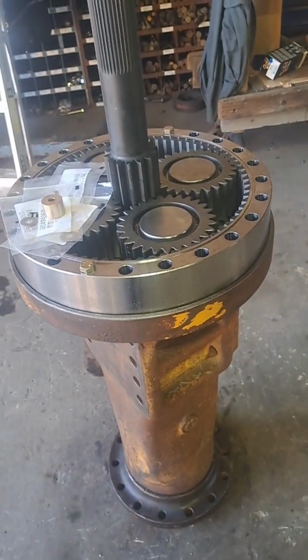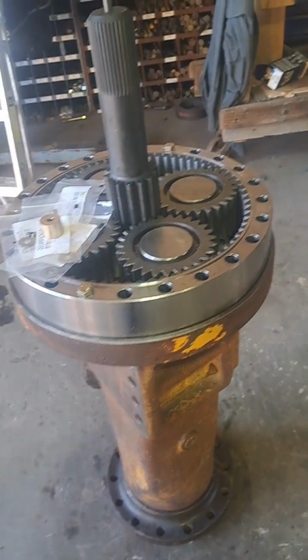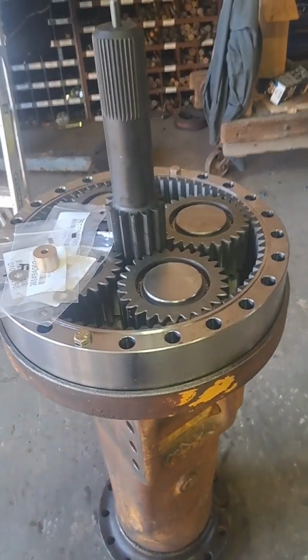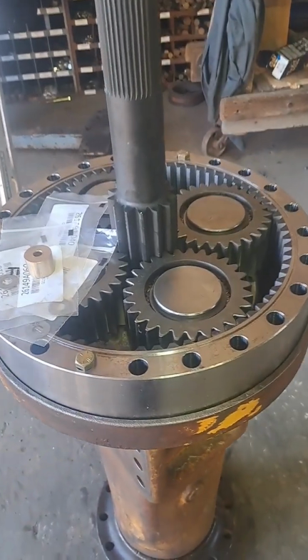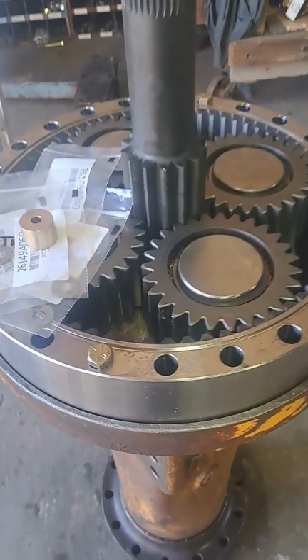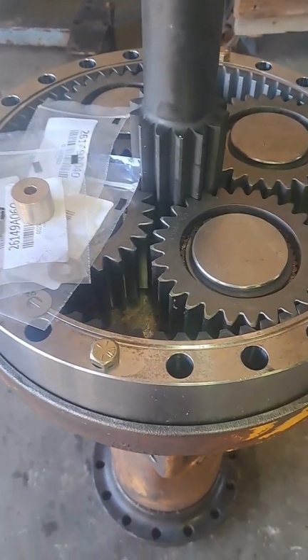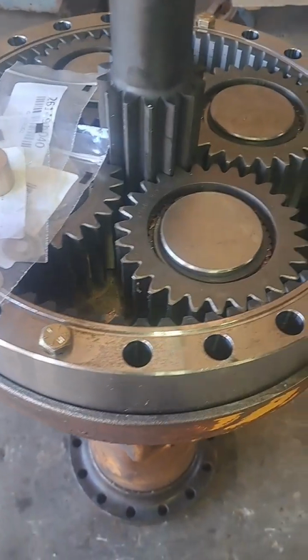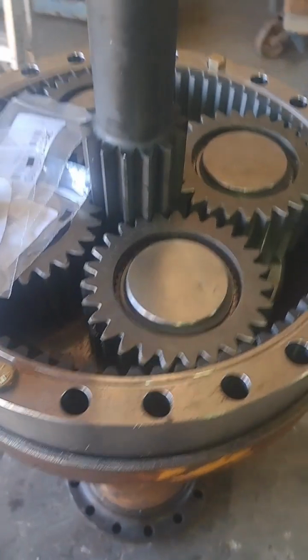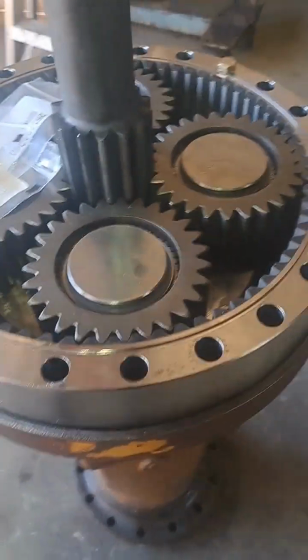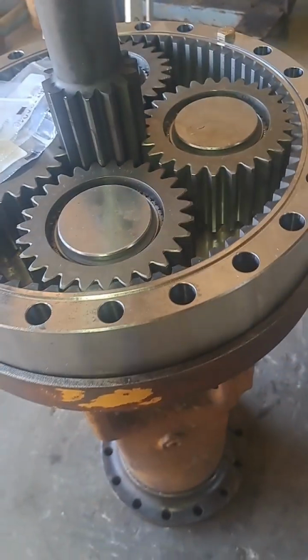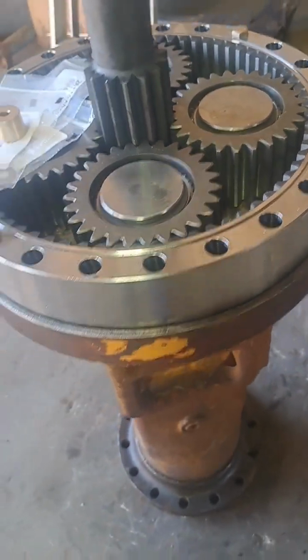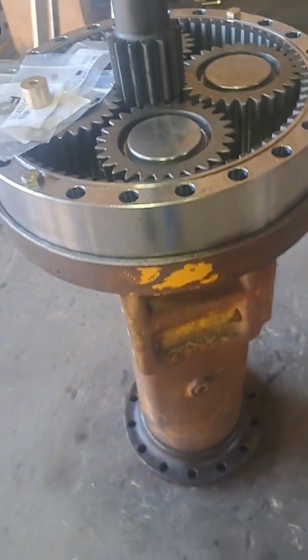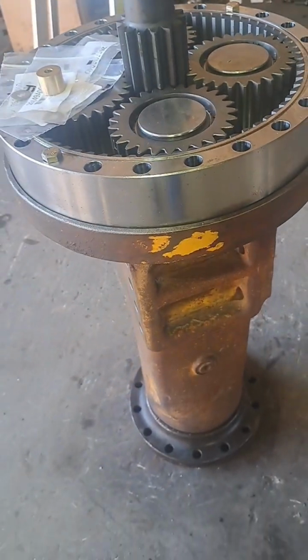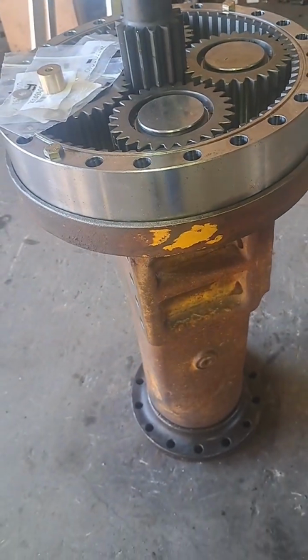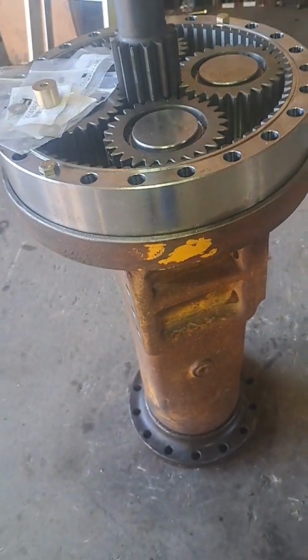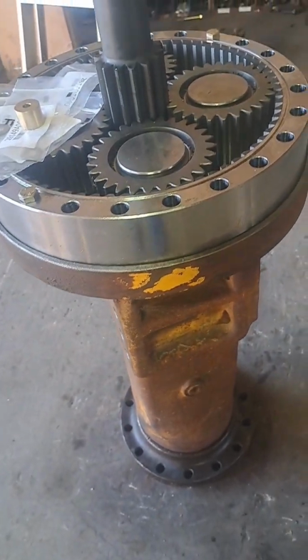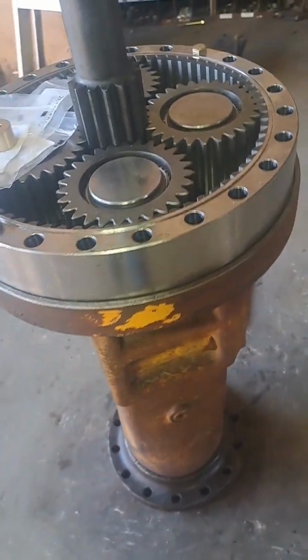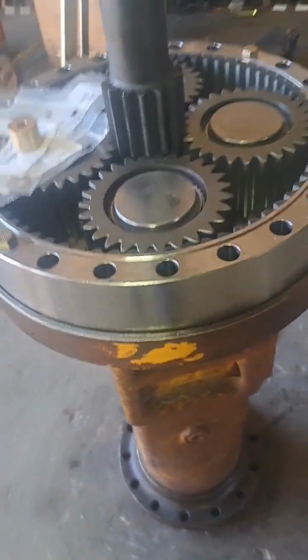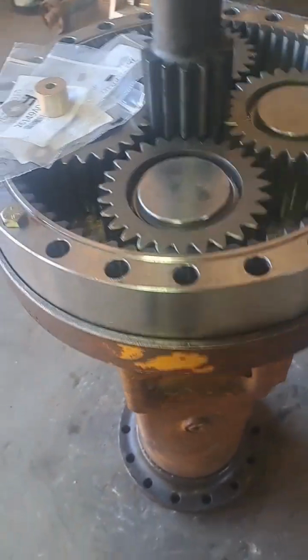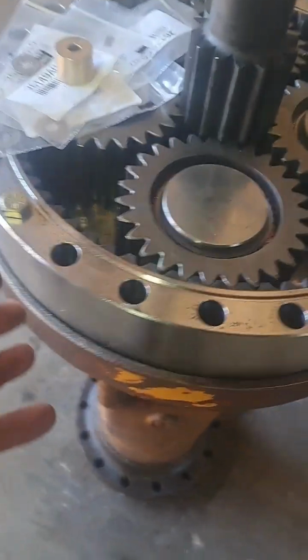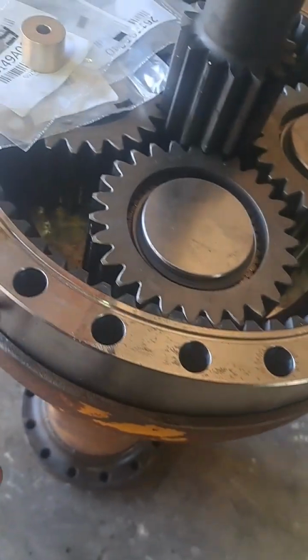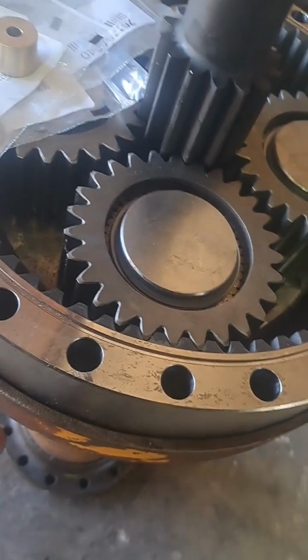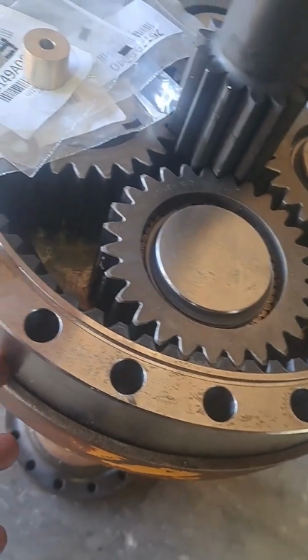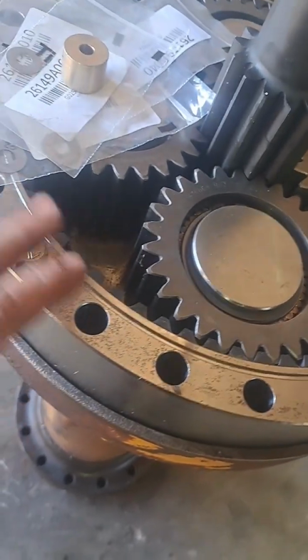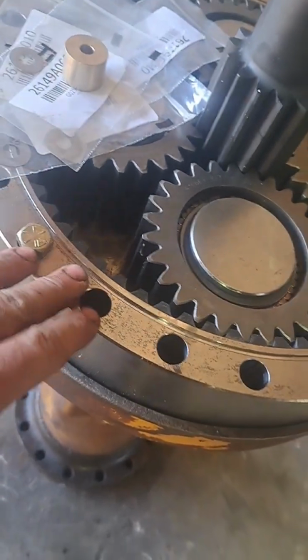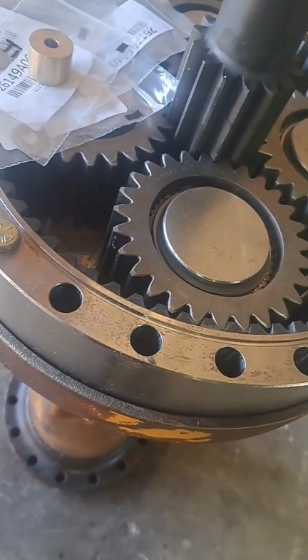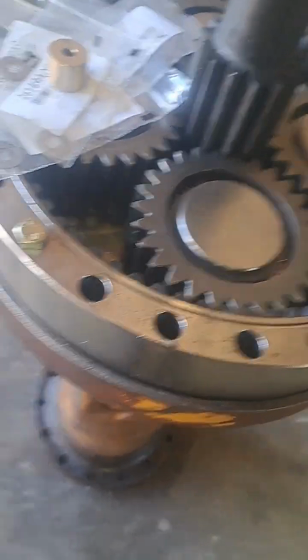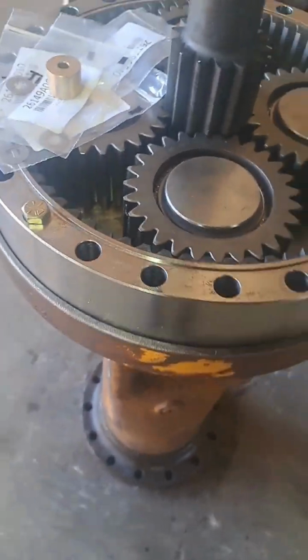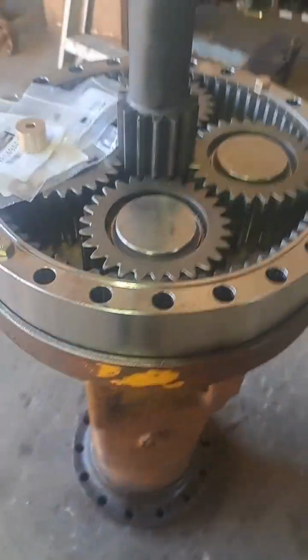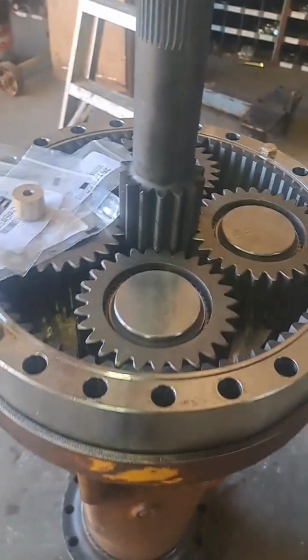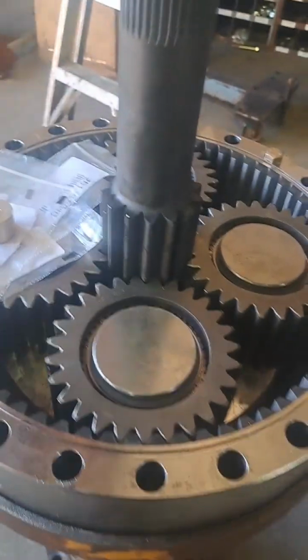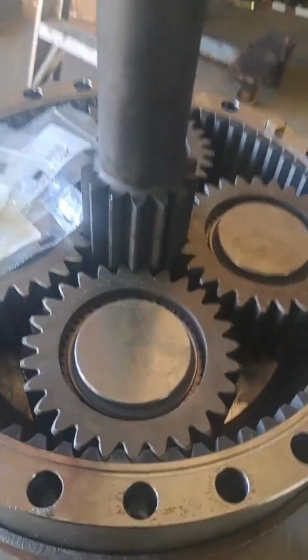Alright, we got this corner back together. So this is an axle out of a 620D TigerCat, but it's the updated axle — it has the ring gear that's external and goes all the way through instead of sliding down in there.